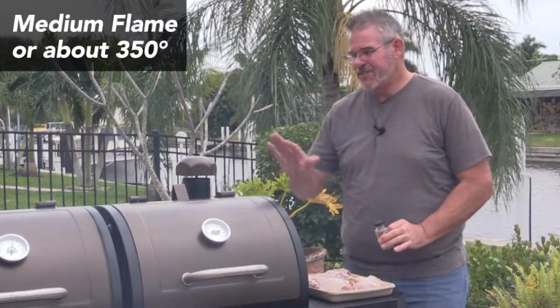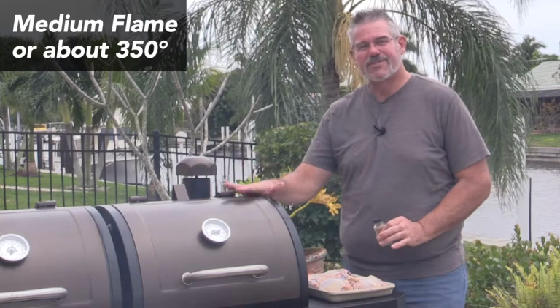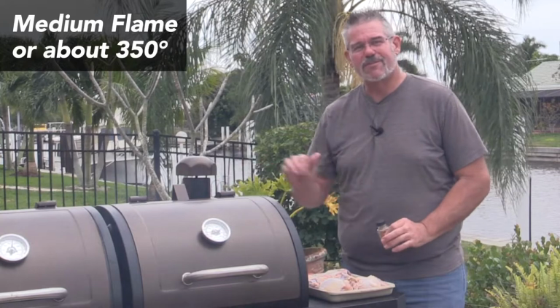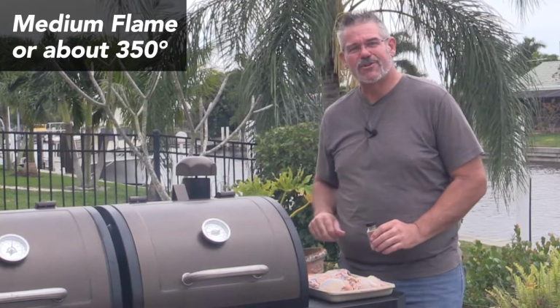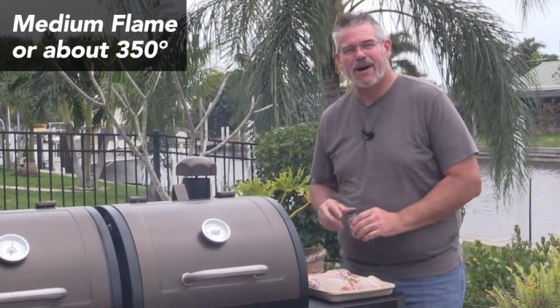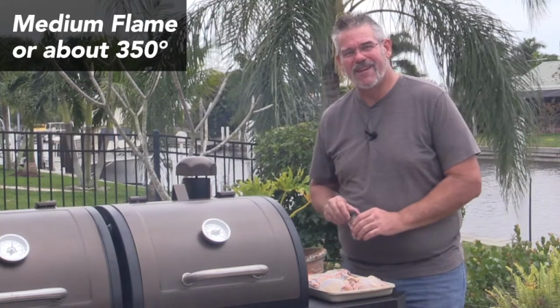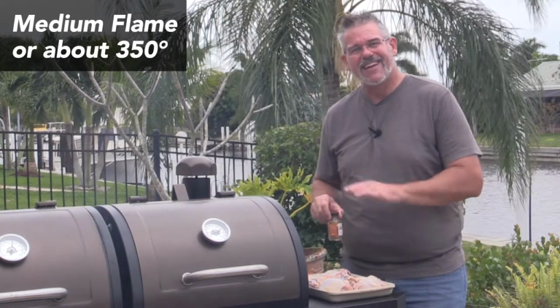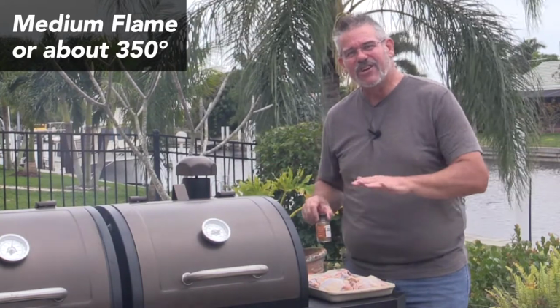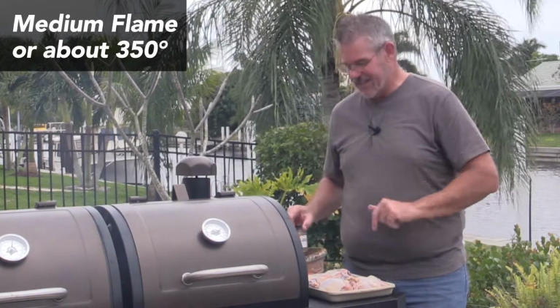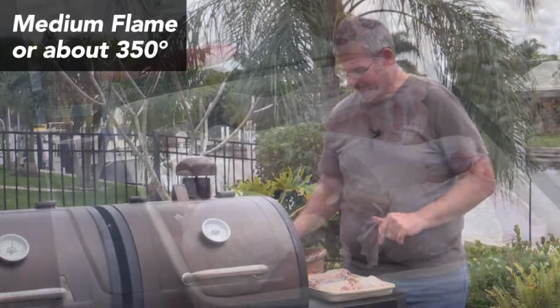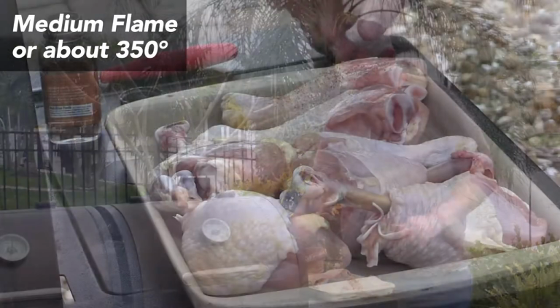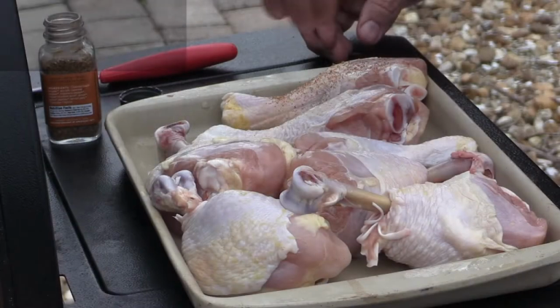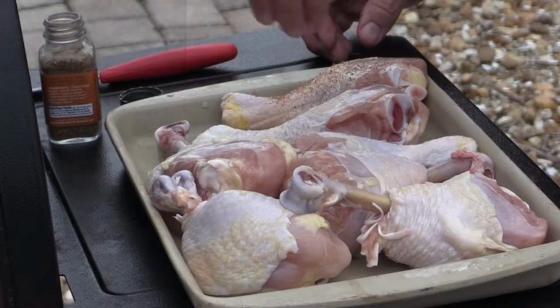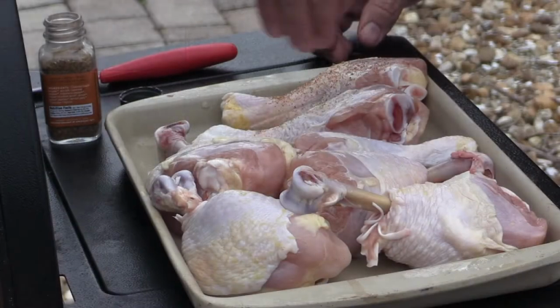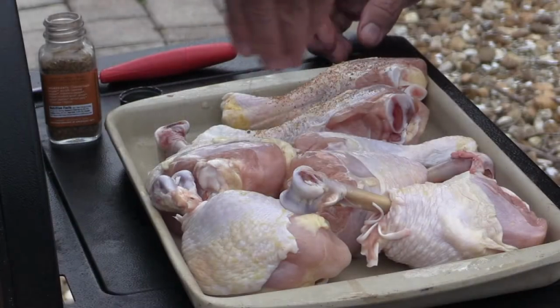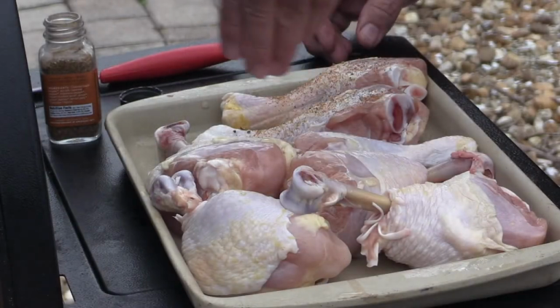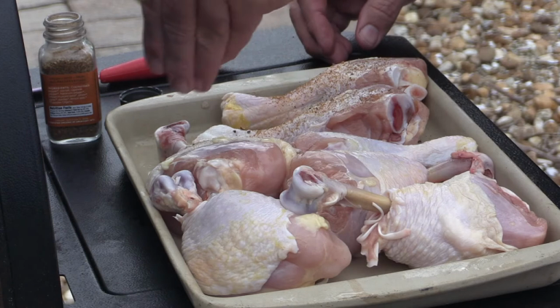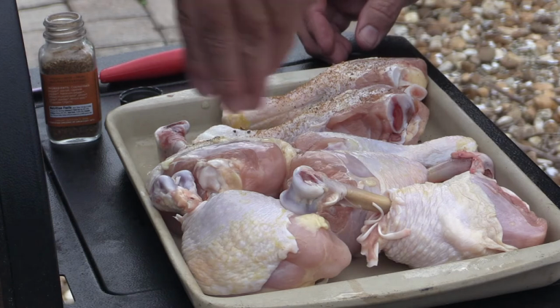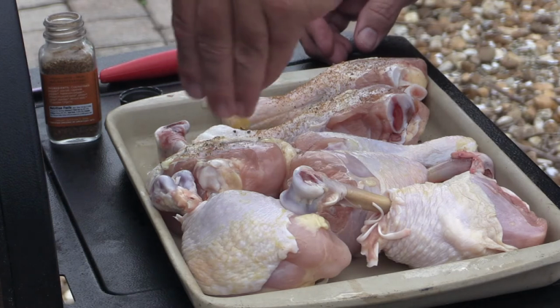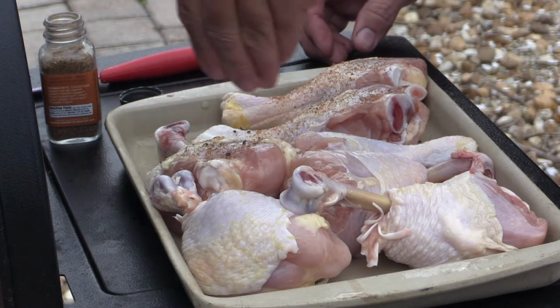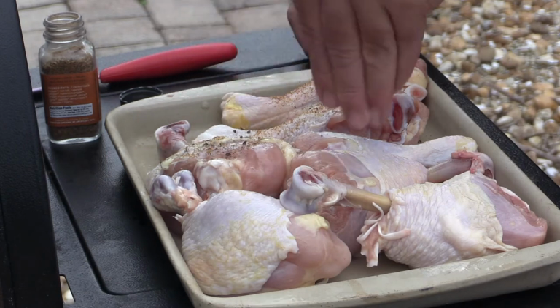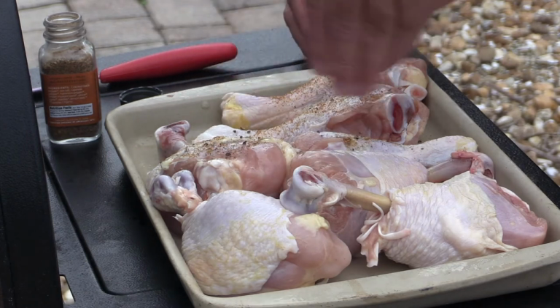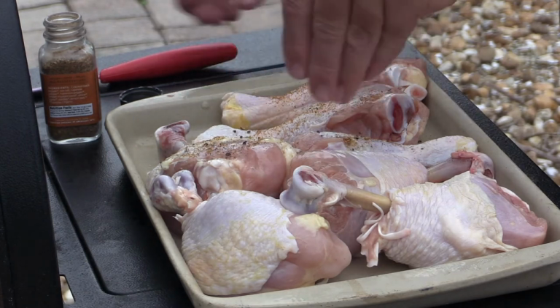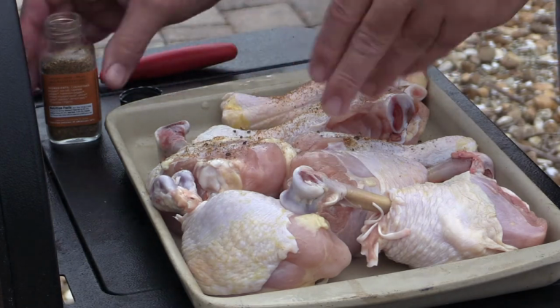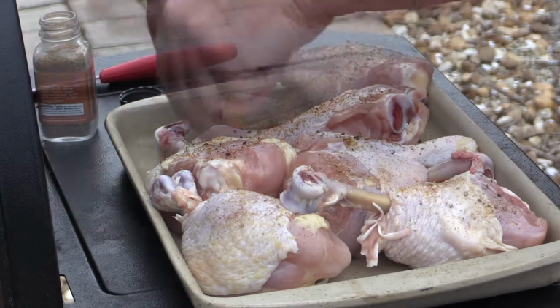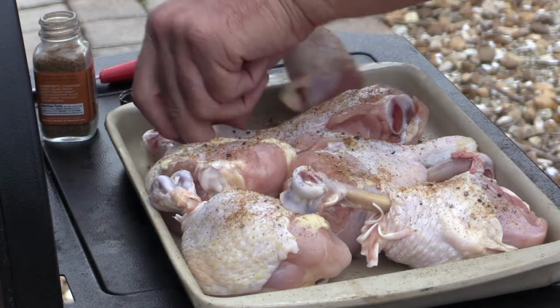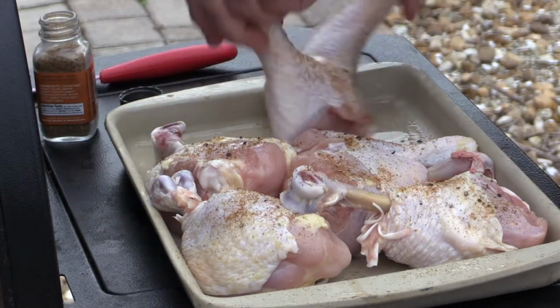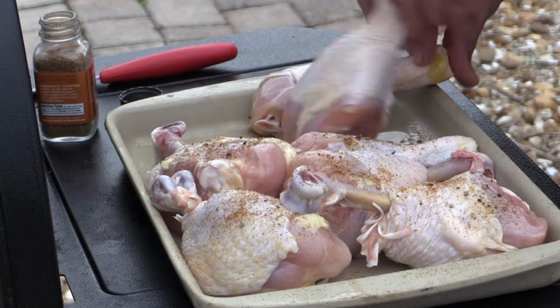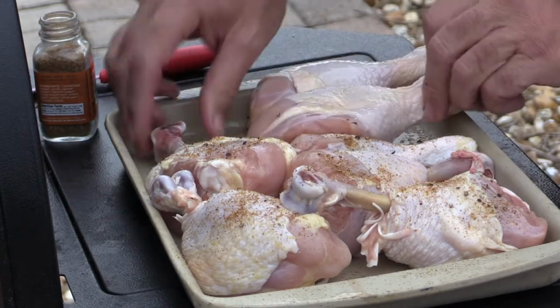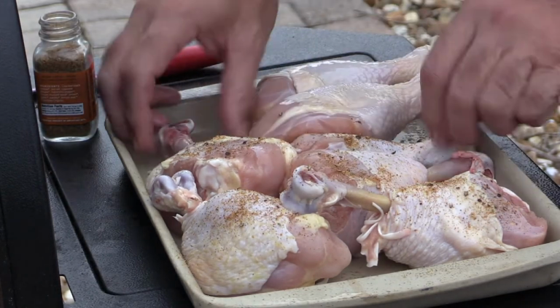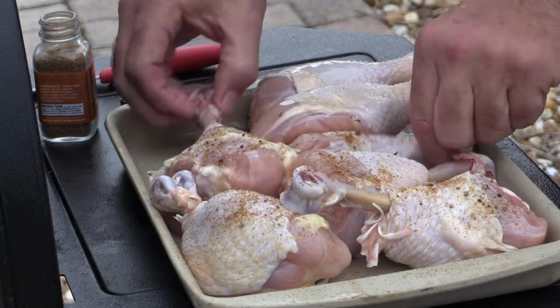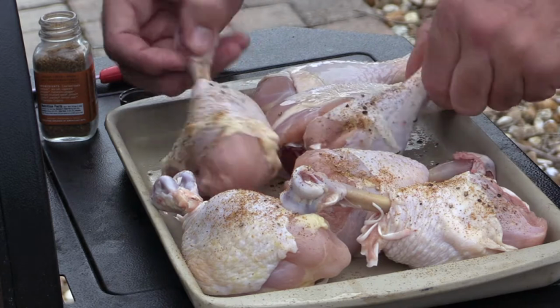As soon as this gets up to temperature, we'll pop them on there in direct heat. Let's get all these guys turned over and we'll repeat the process.